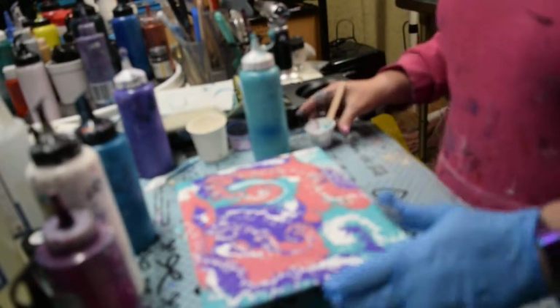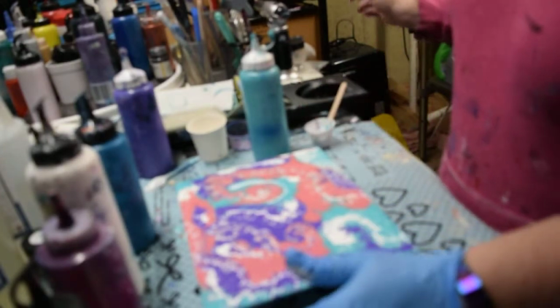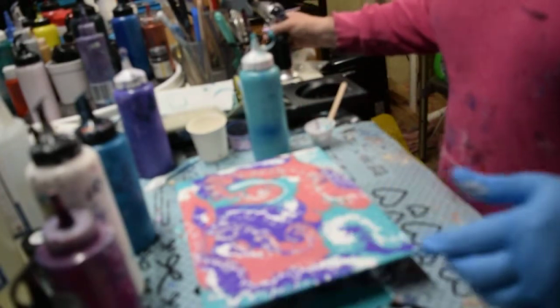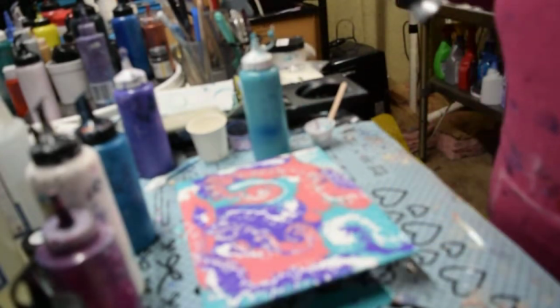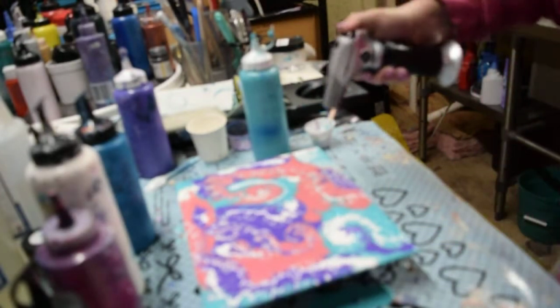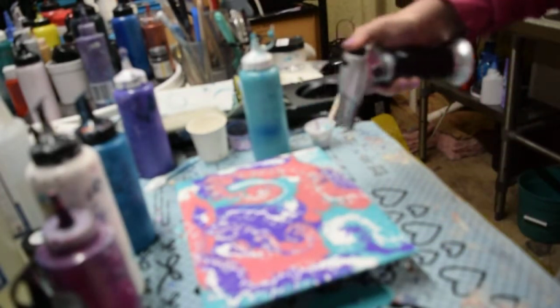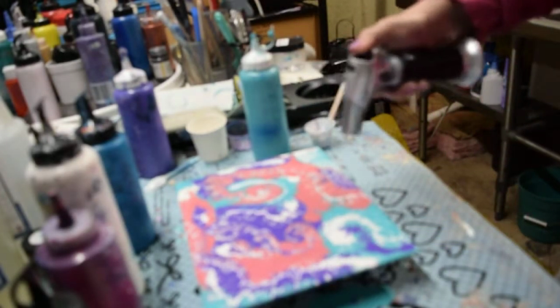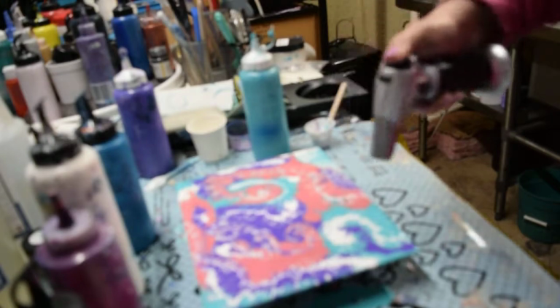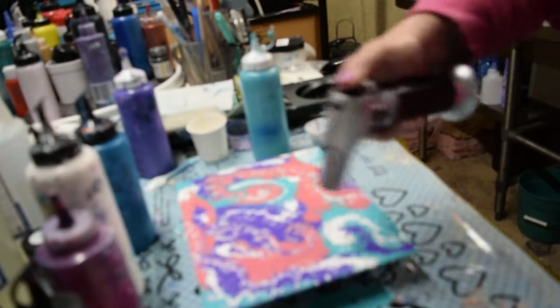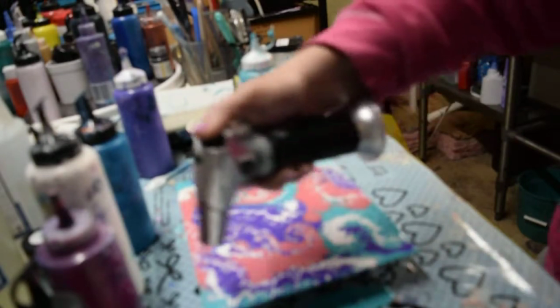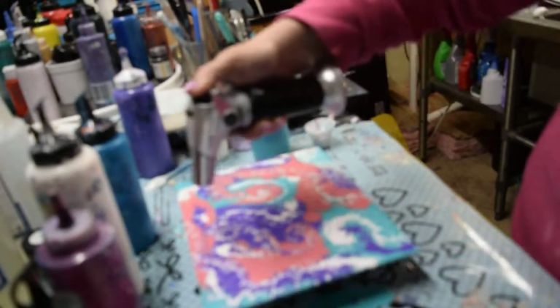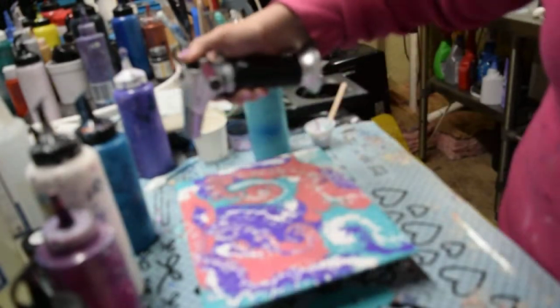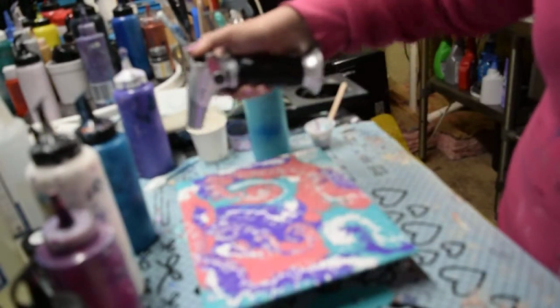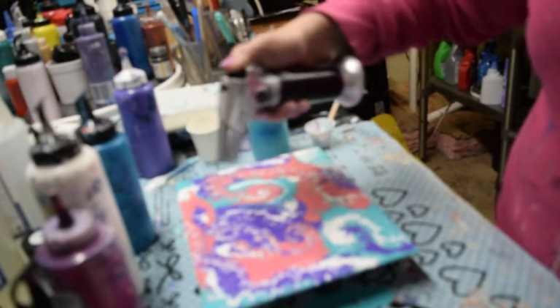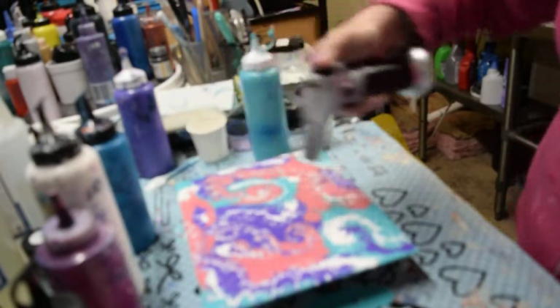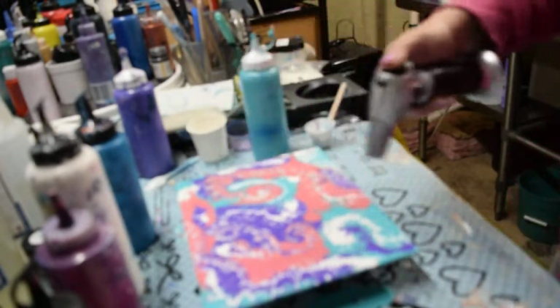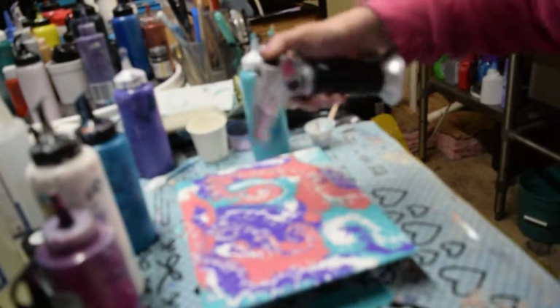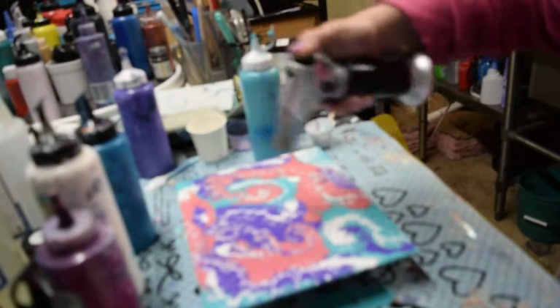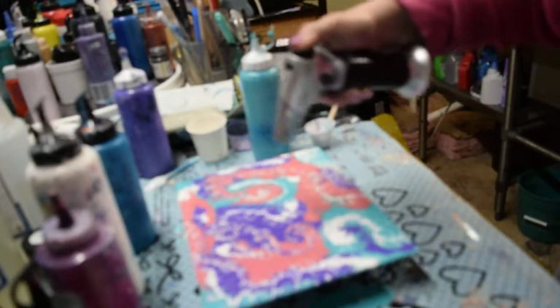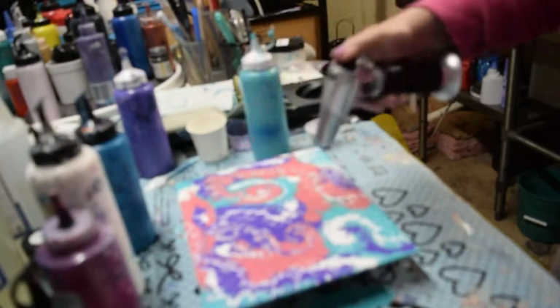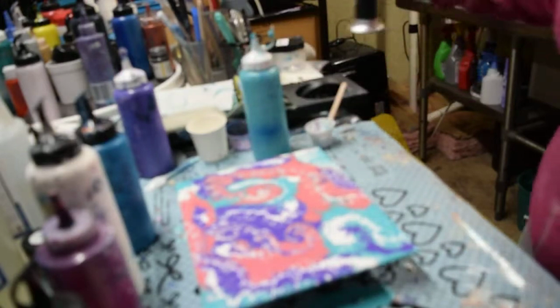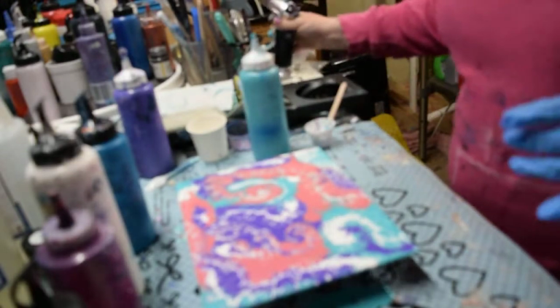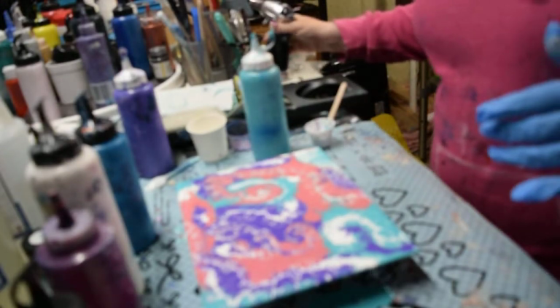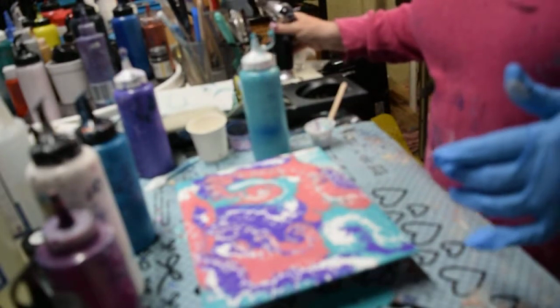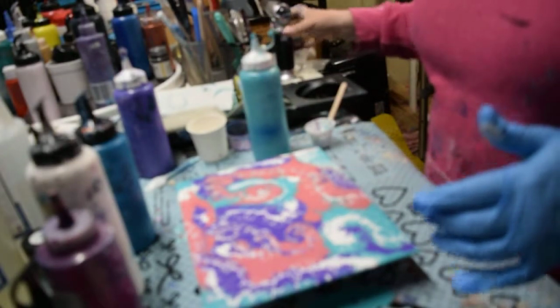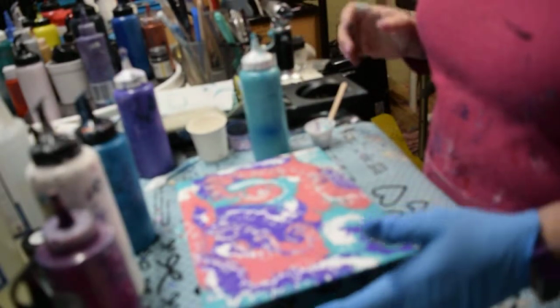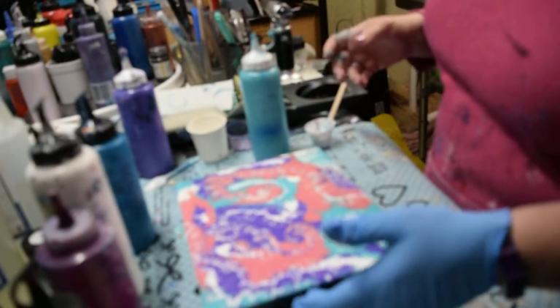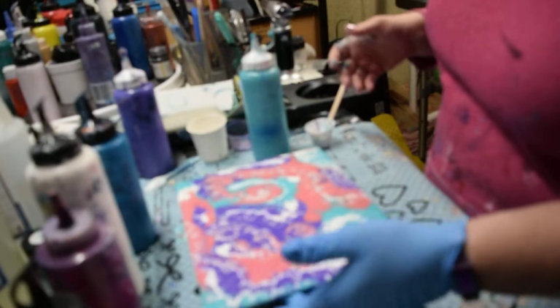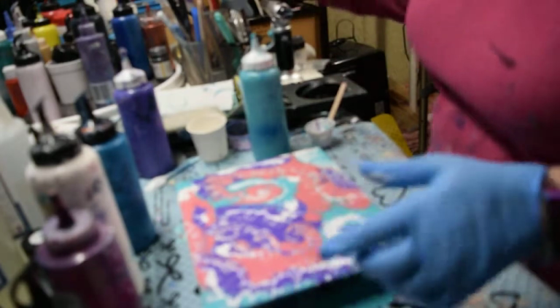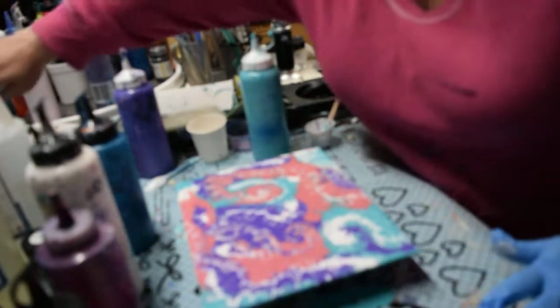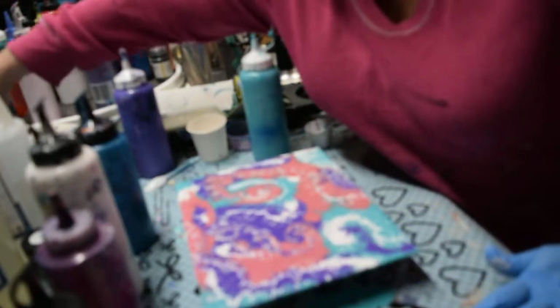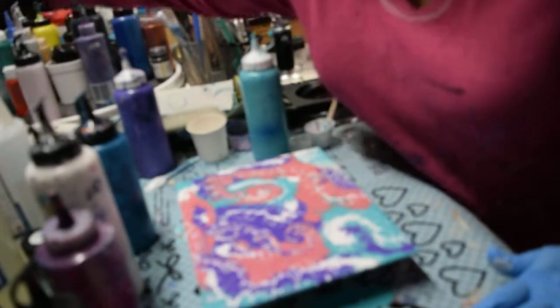I'm going to hit this again. We're creating on the fly tonight, guys, only because I think this is coming out kind of cool.